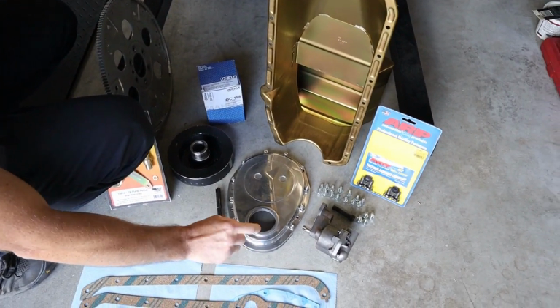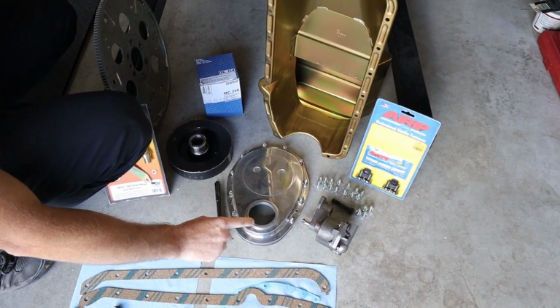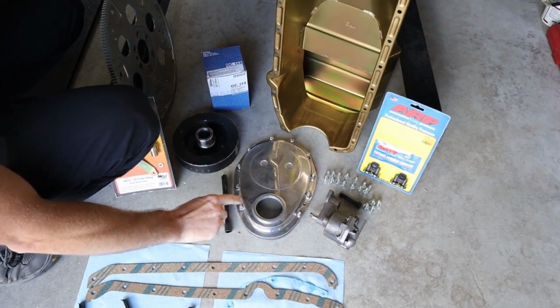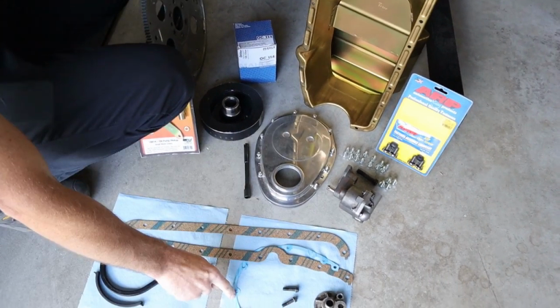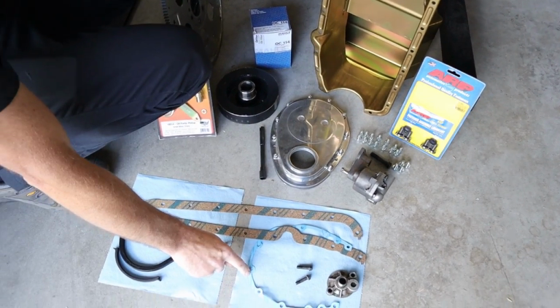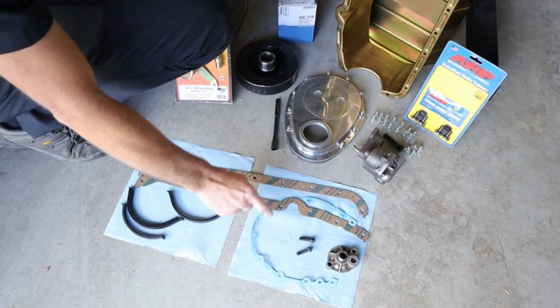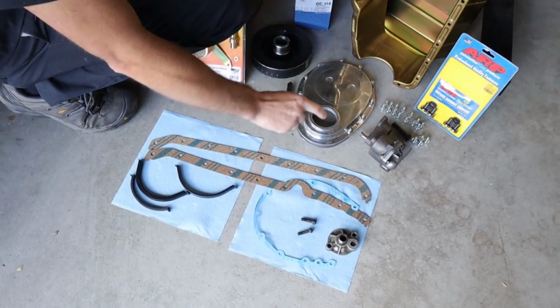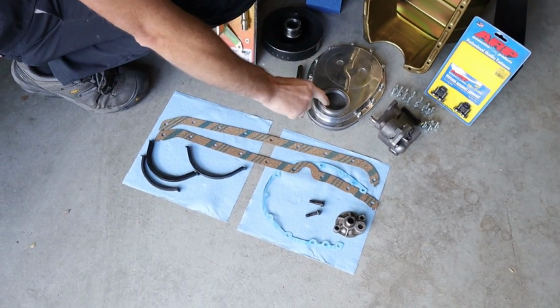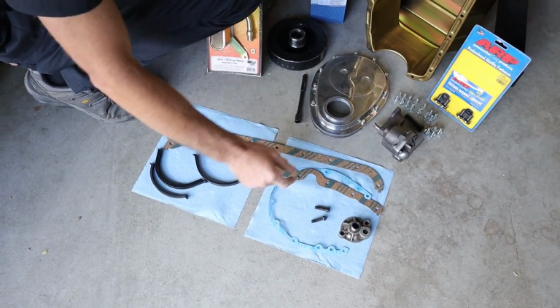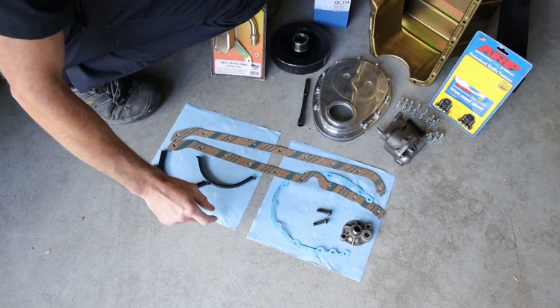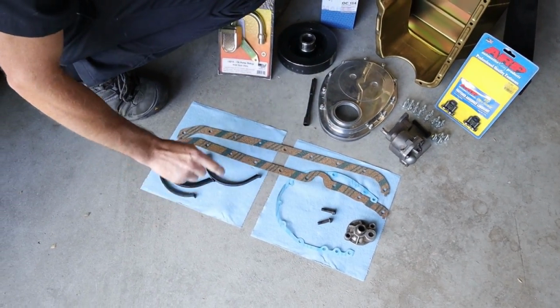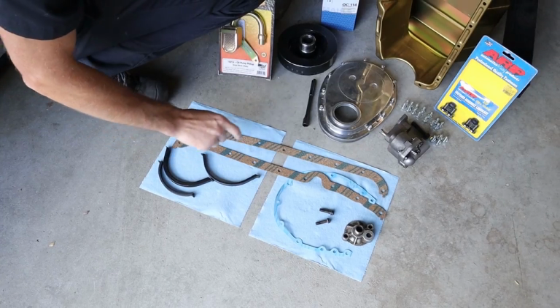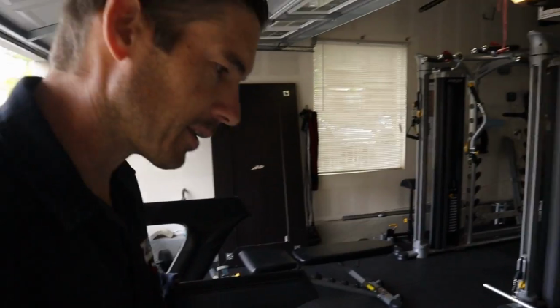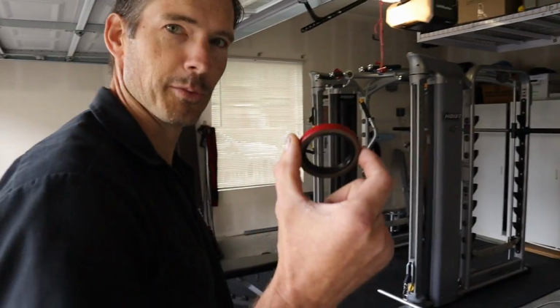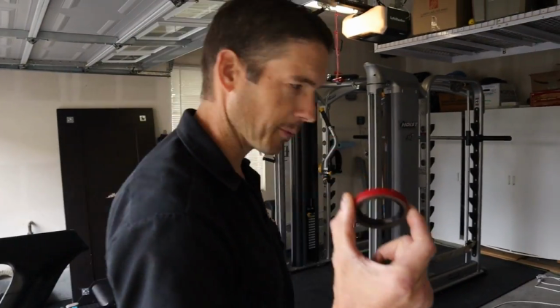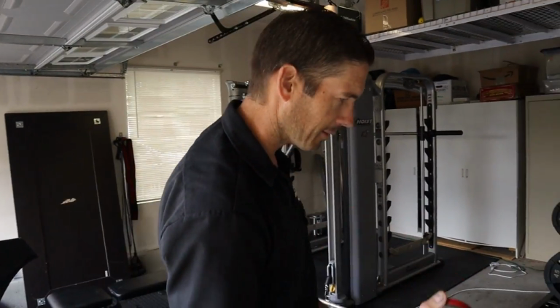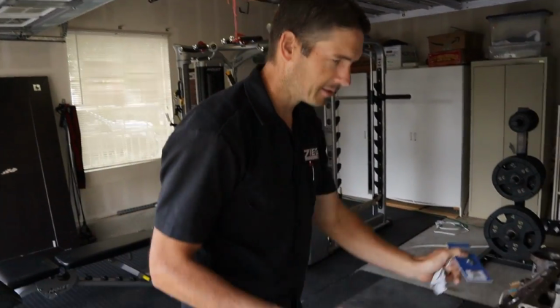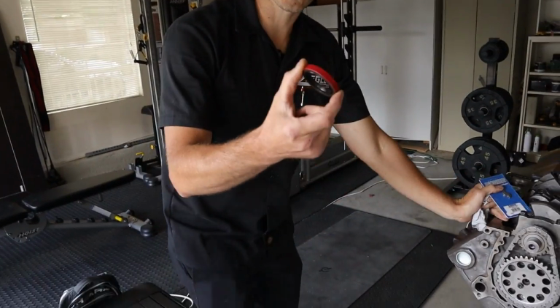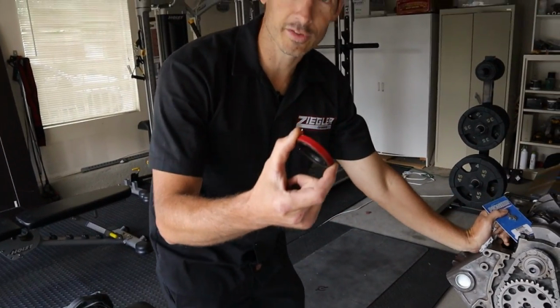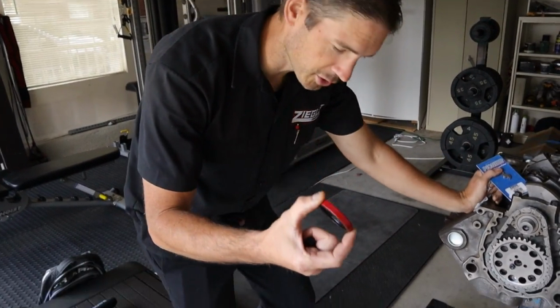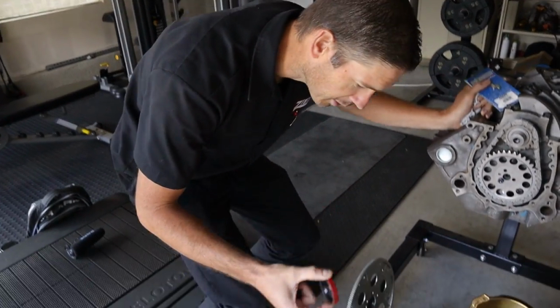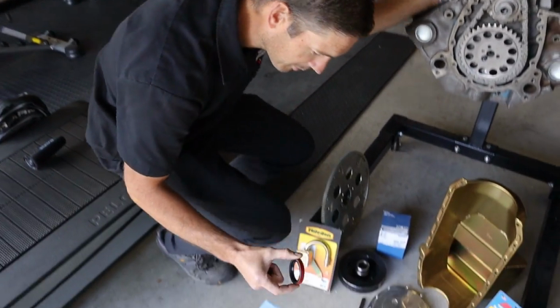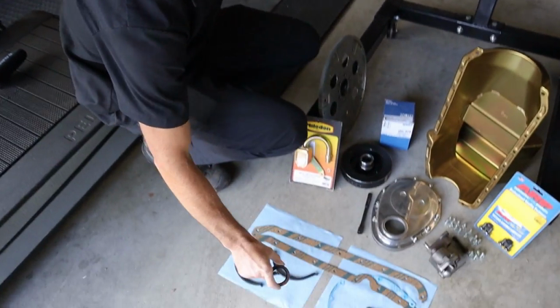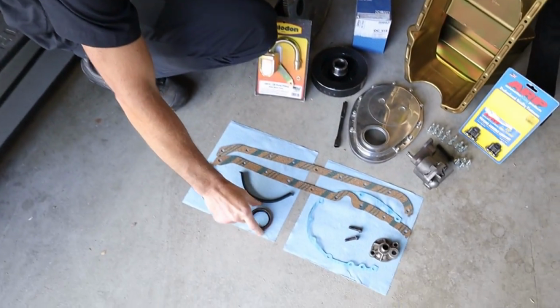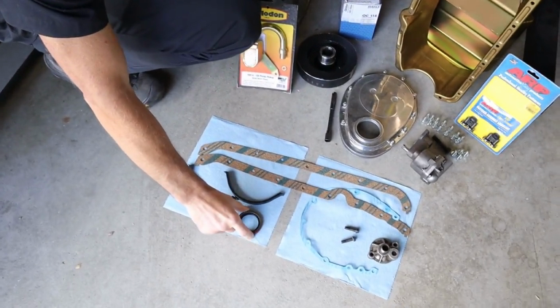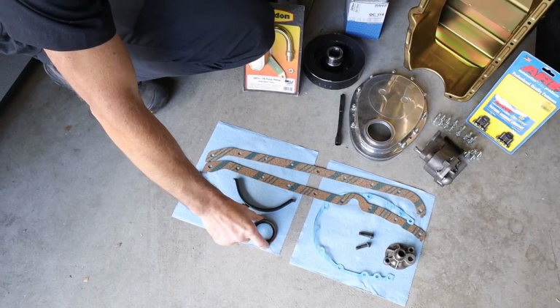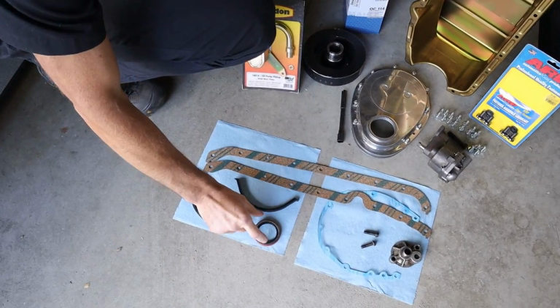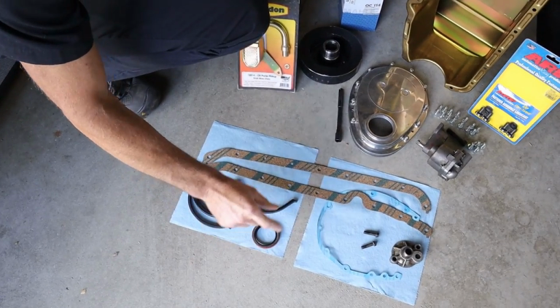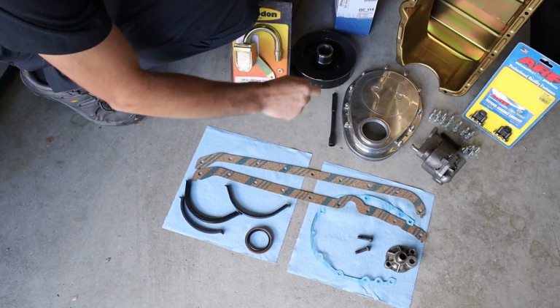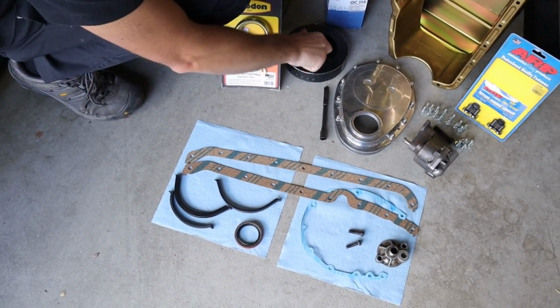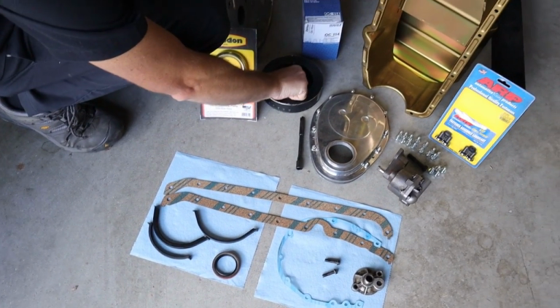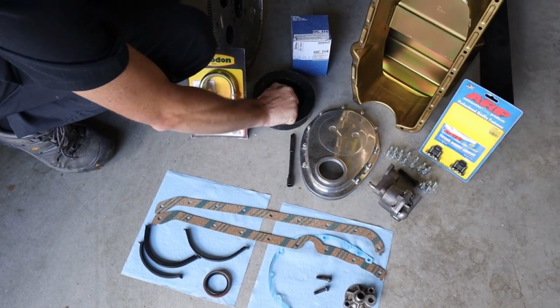That's an aluminum timing cover with the Fel-Pro gasket. Got a new seal - got it. We got a seal. We got a dampener.